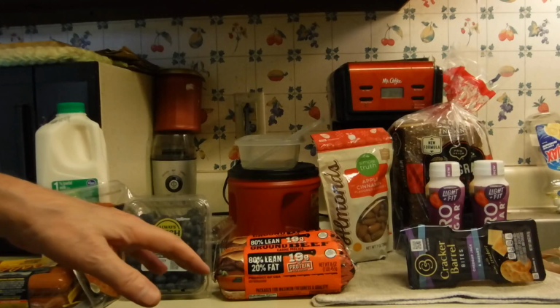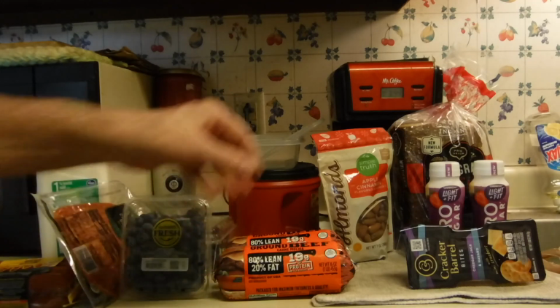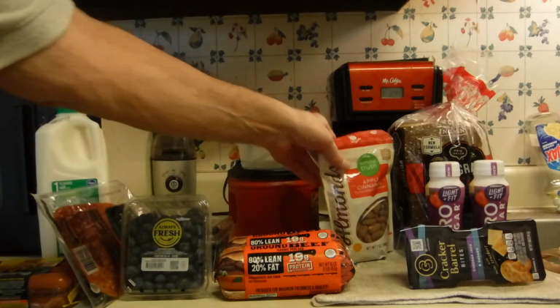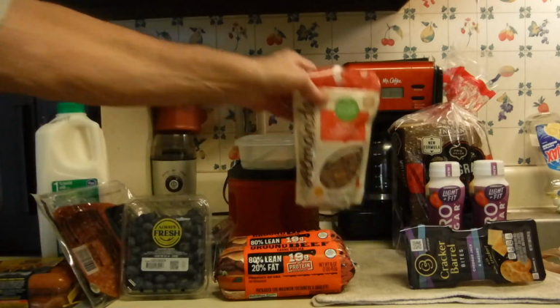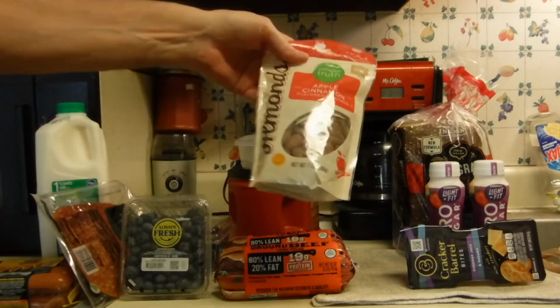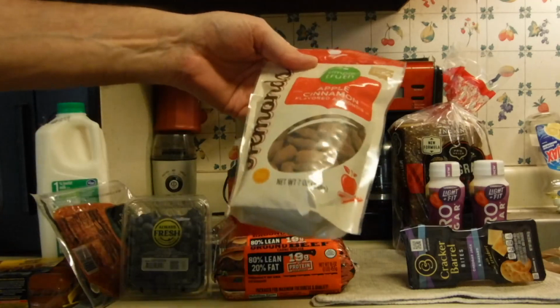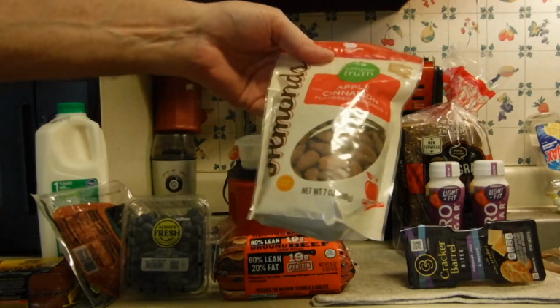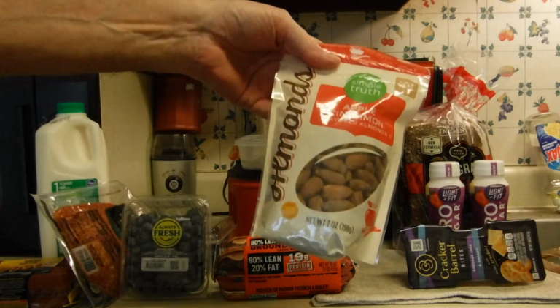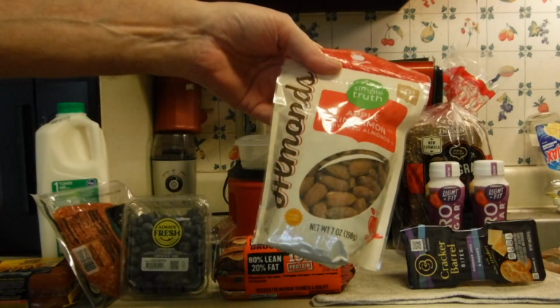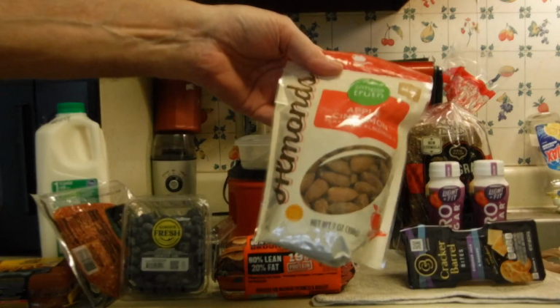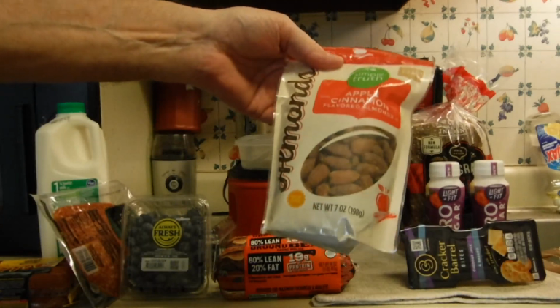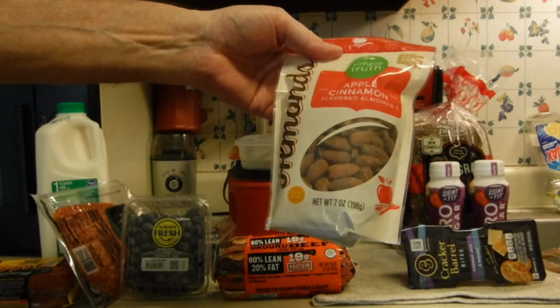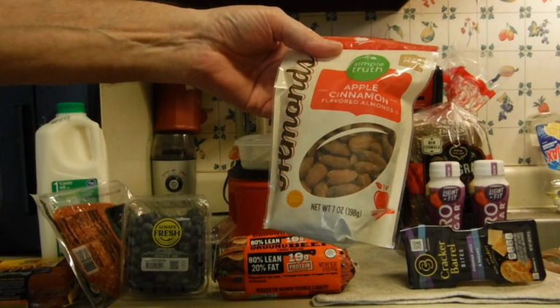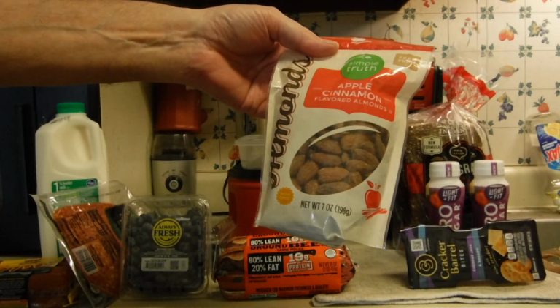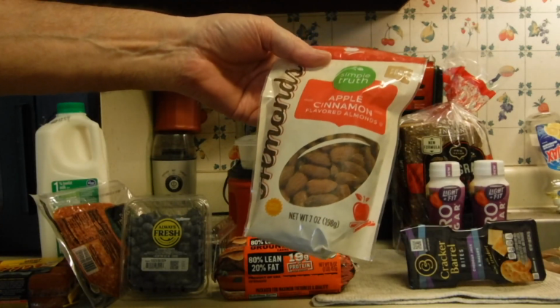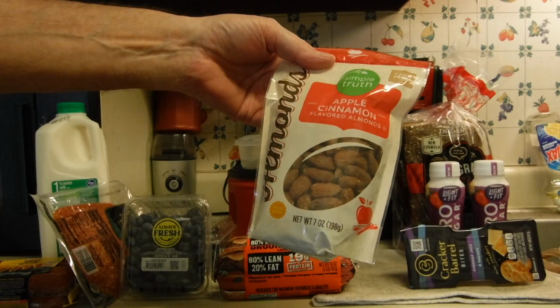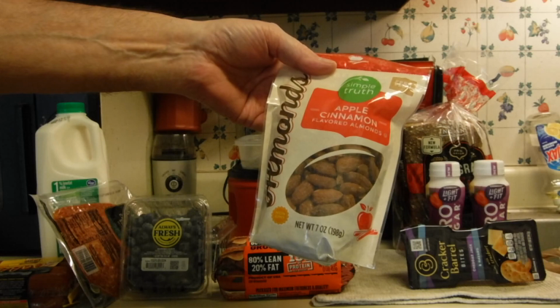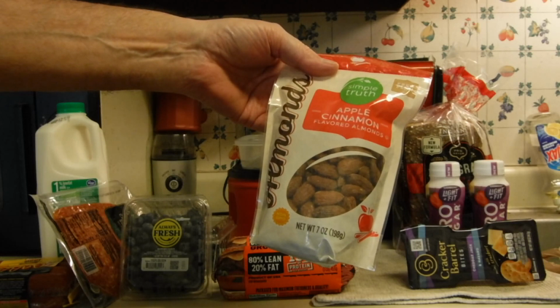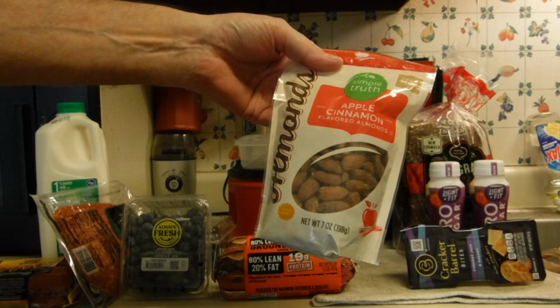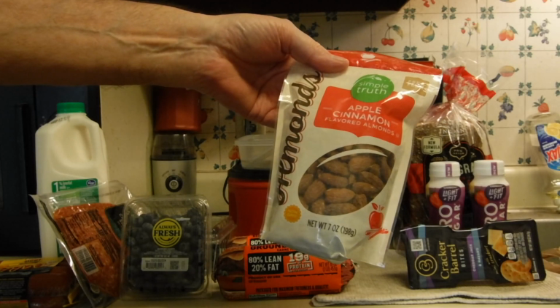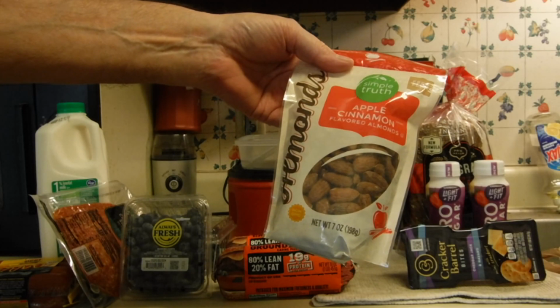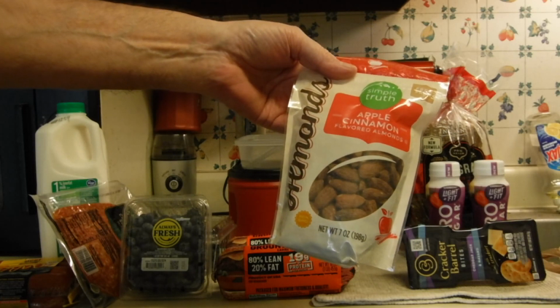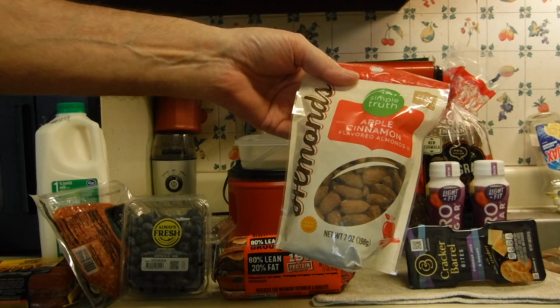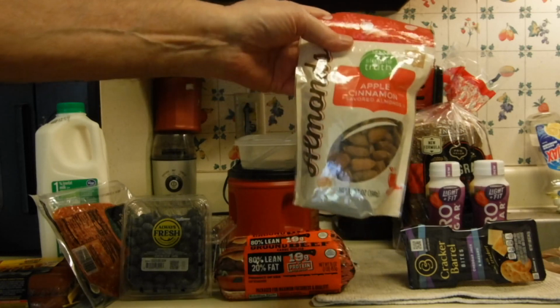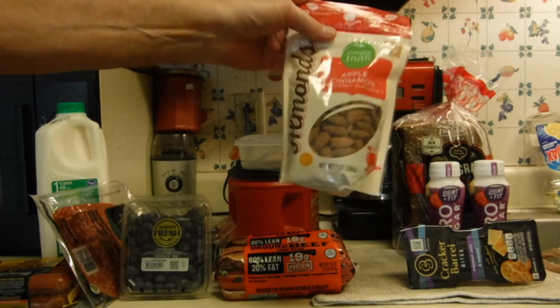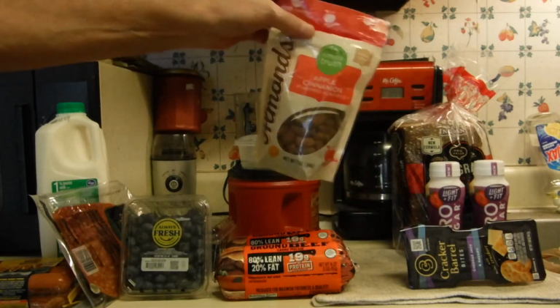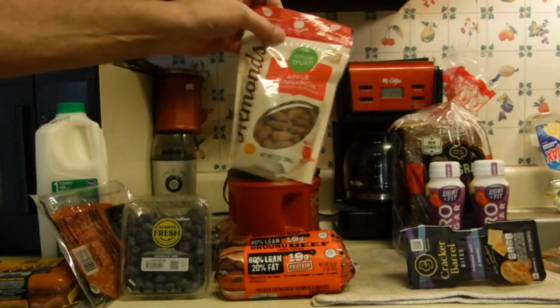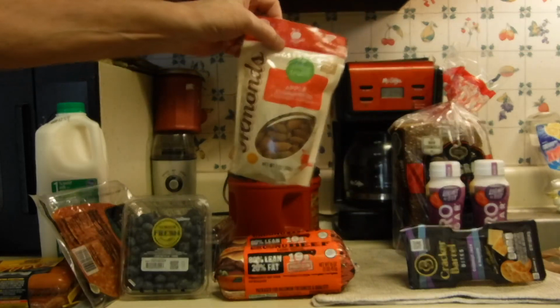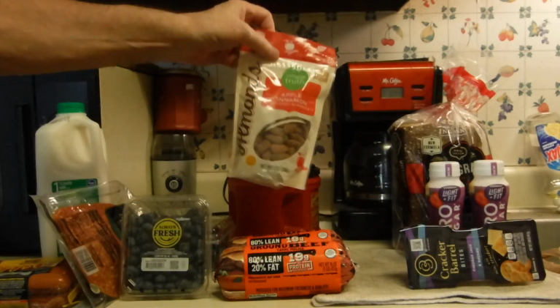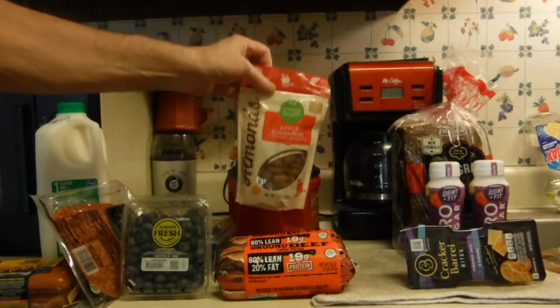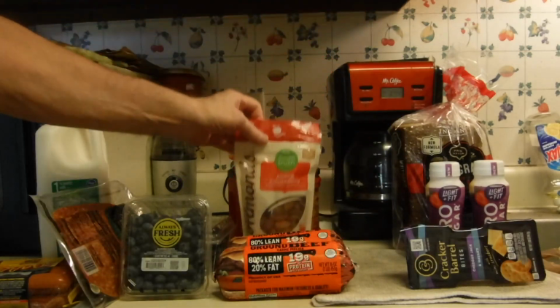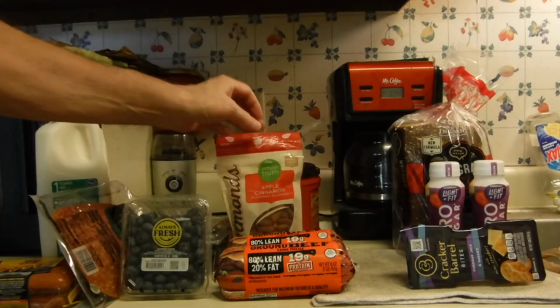One other last thing I splurged on: some Simple Truth flavored almonds. These were $2.99.